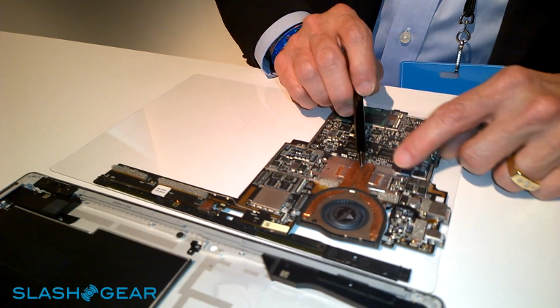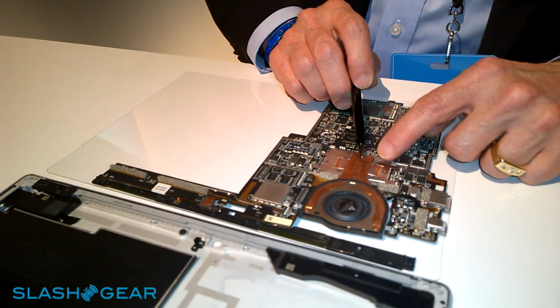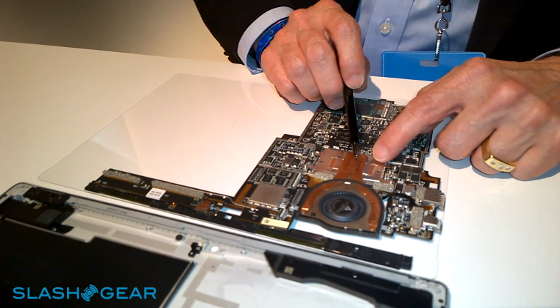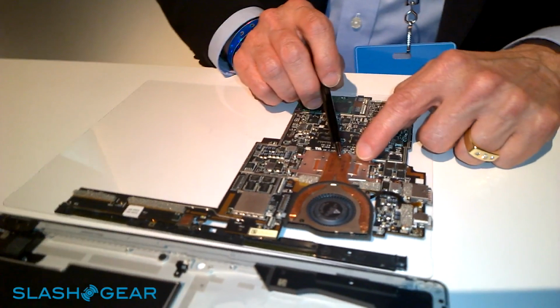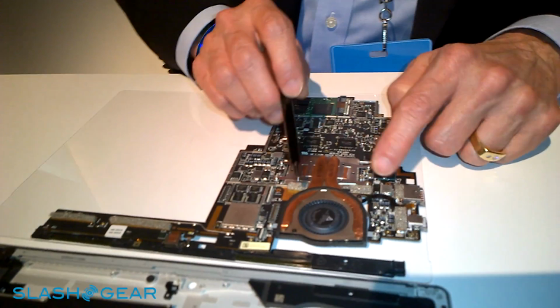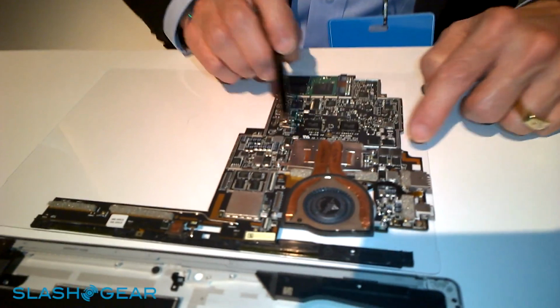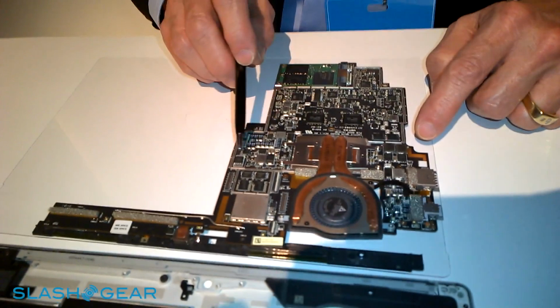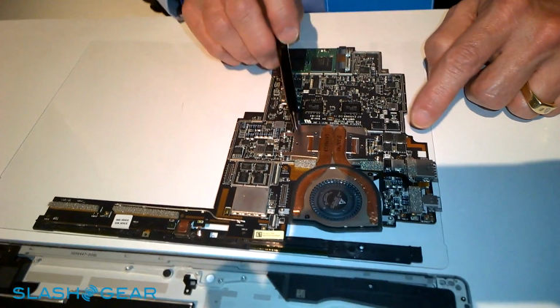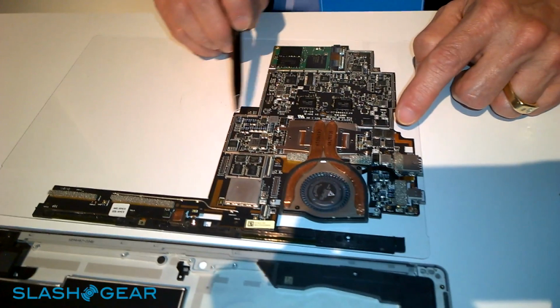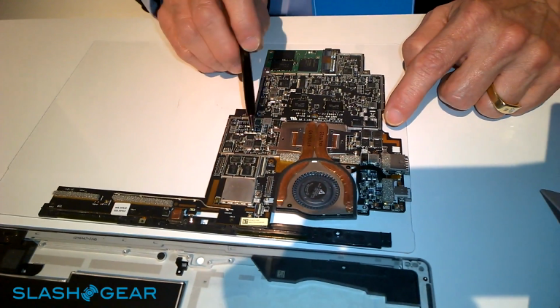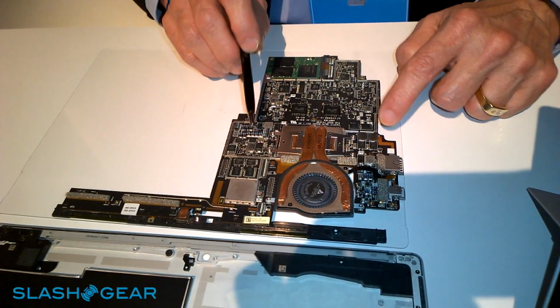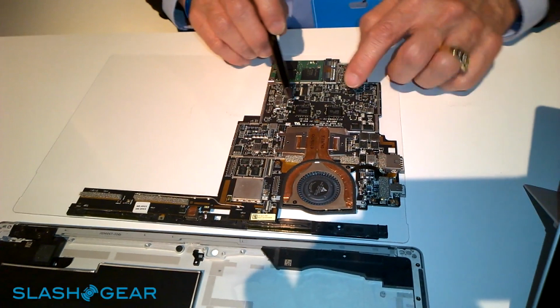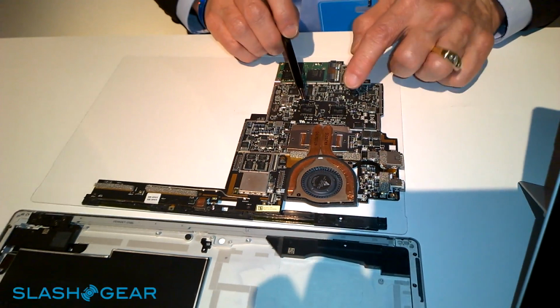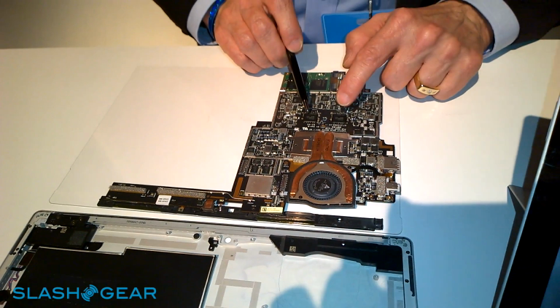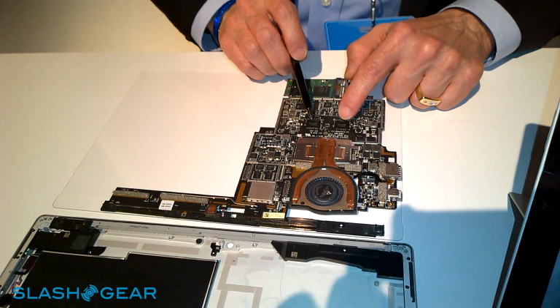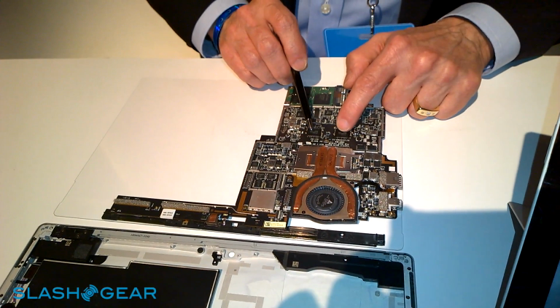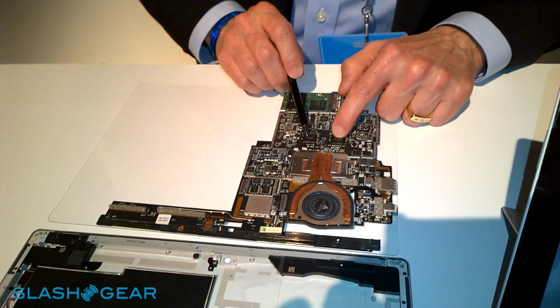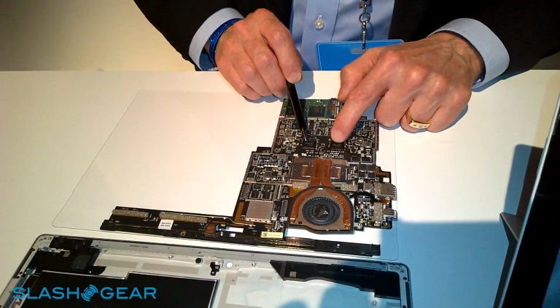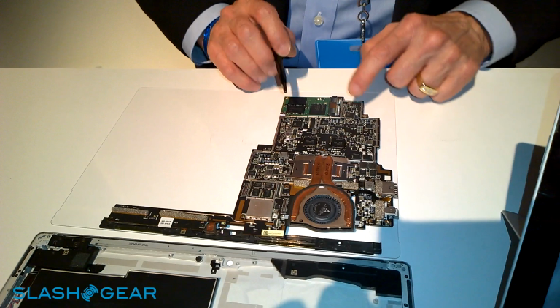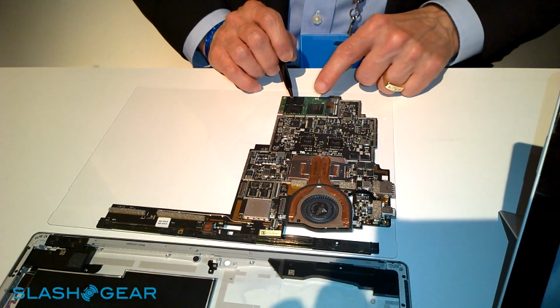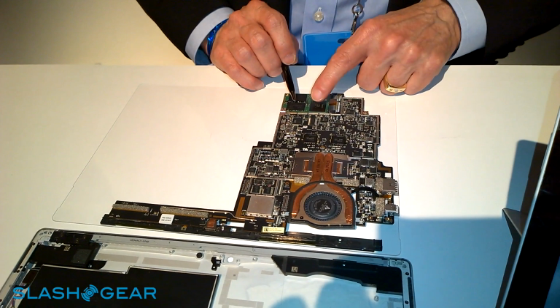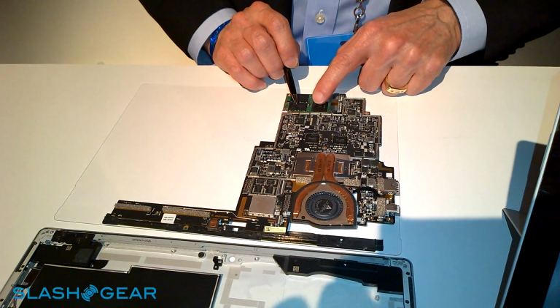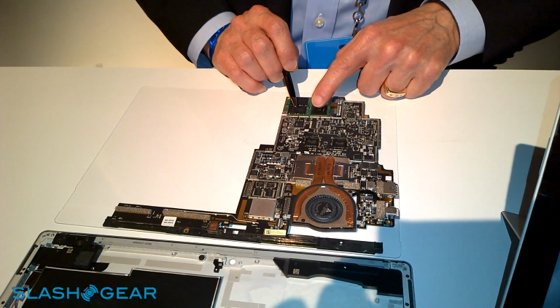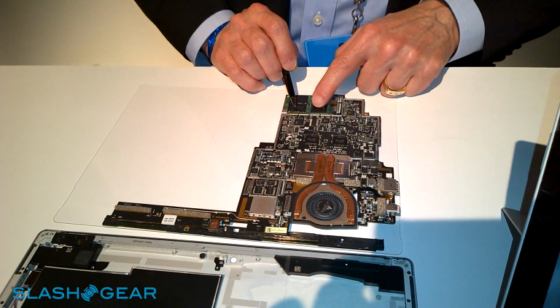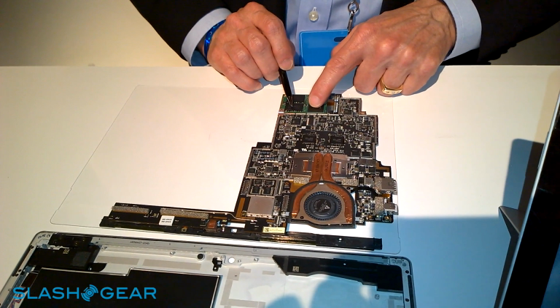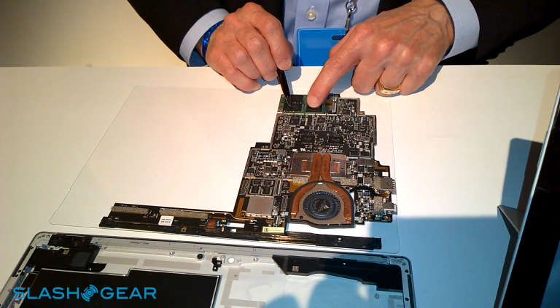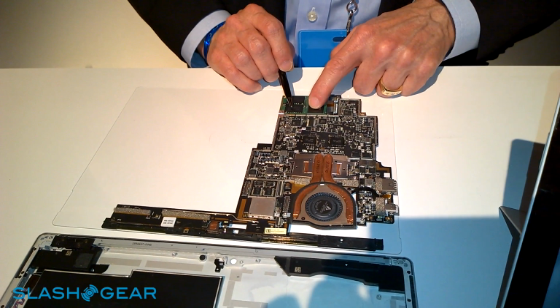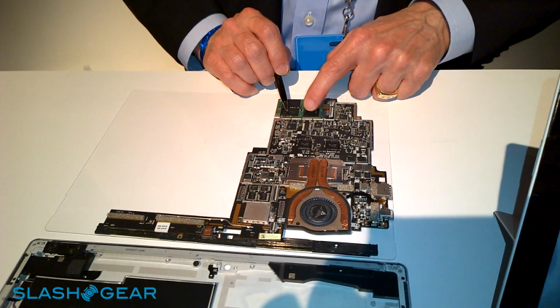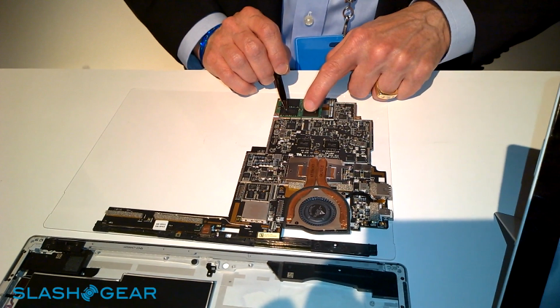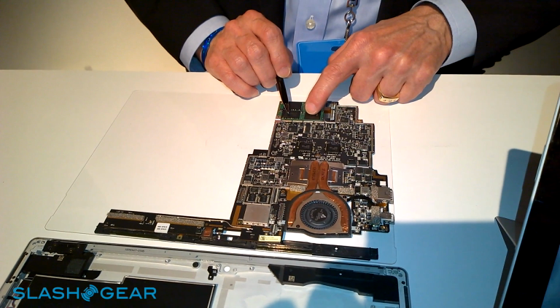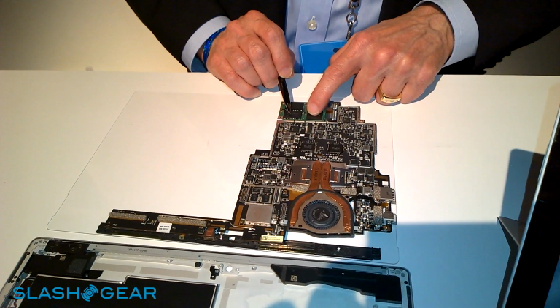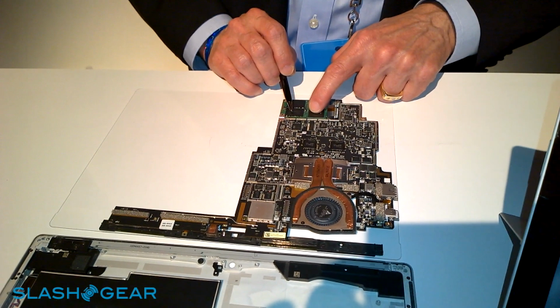Next to the heat sink and the processor is the power supply for the system, dual-channel dynamic RAM, and a high-capacity SSD. This is mSATA, up to half a terabyte.